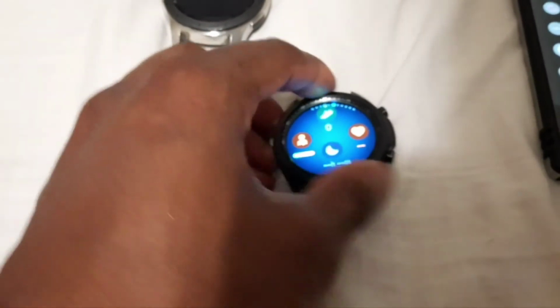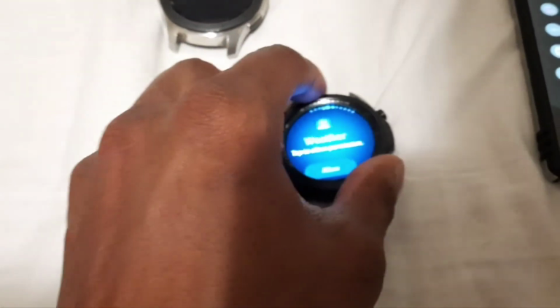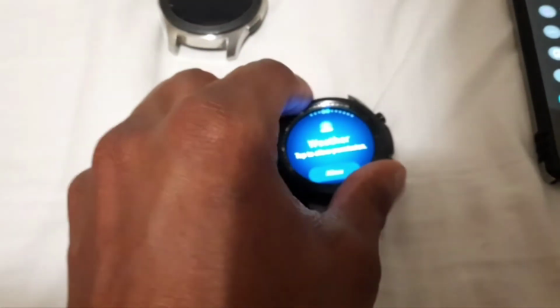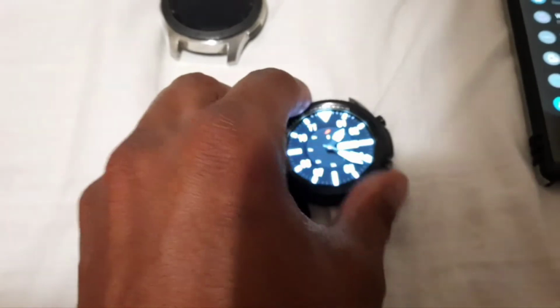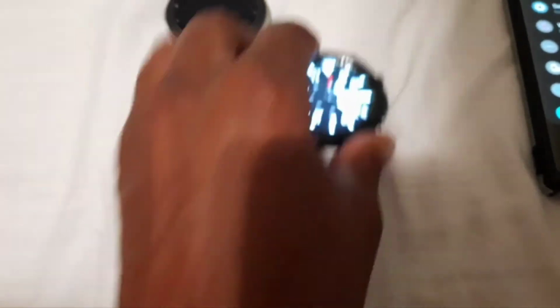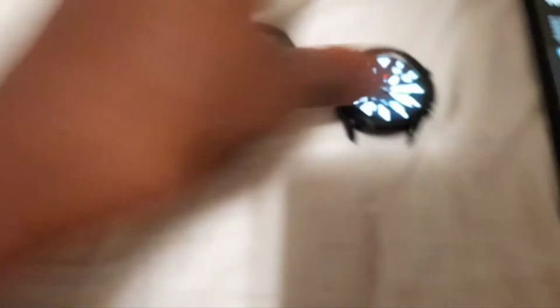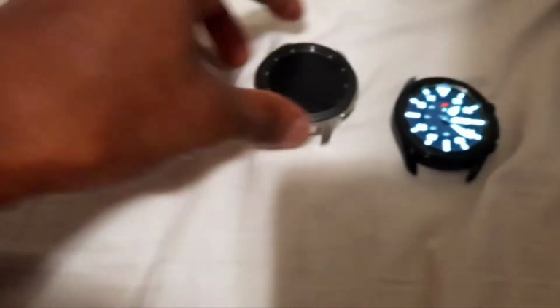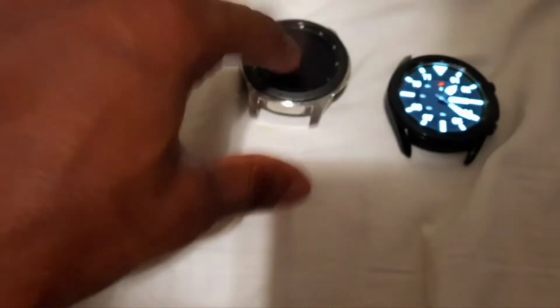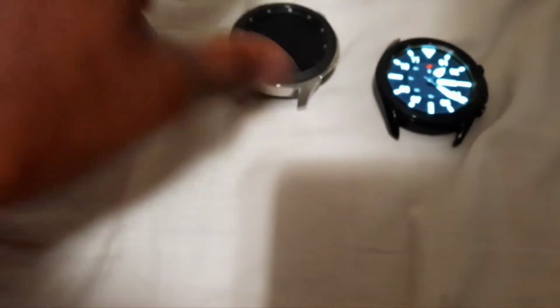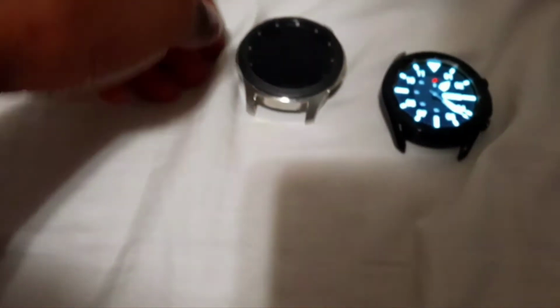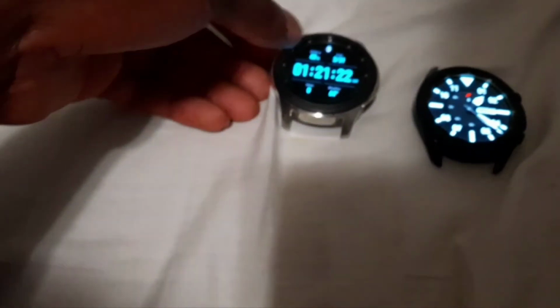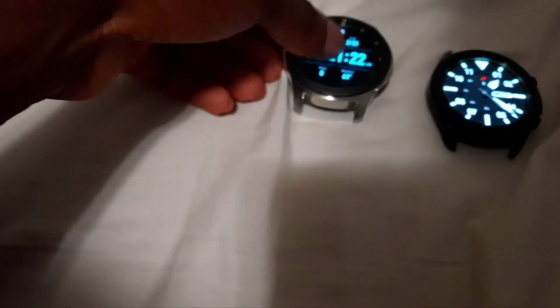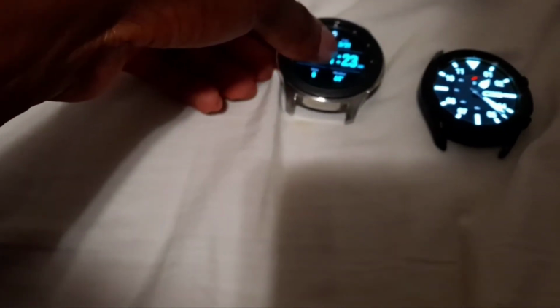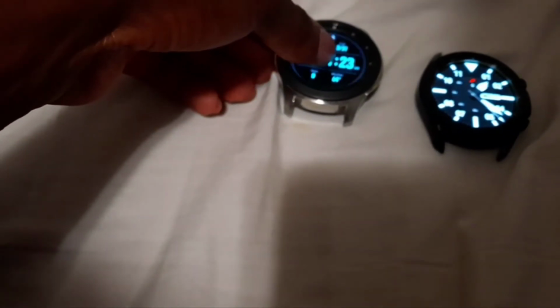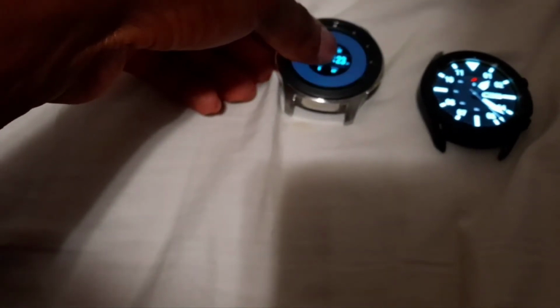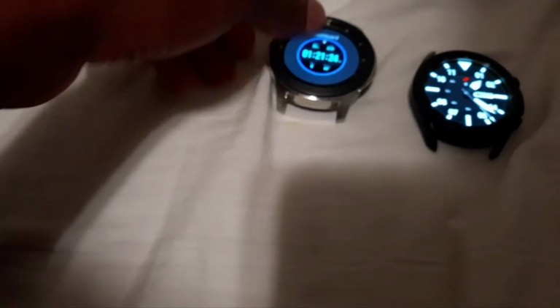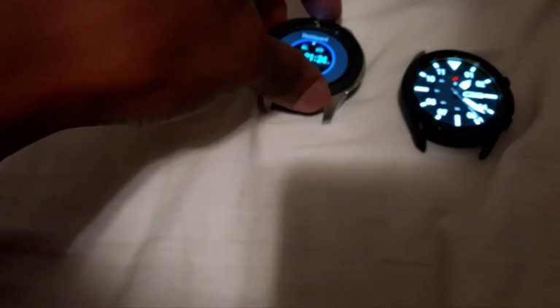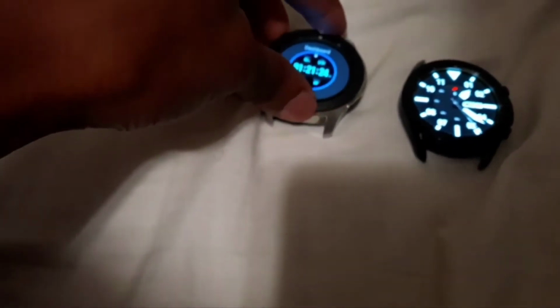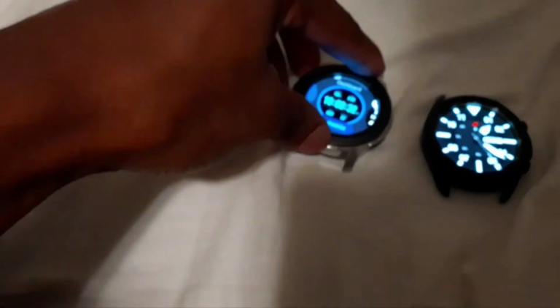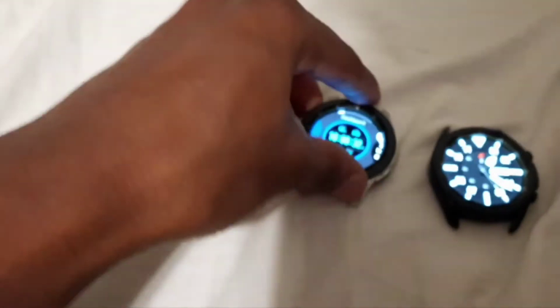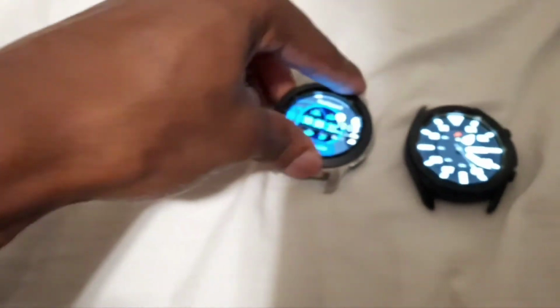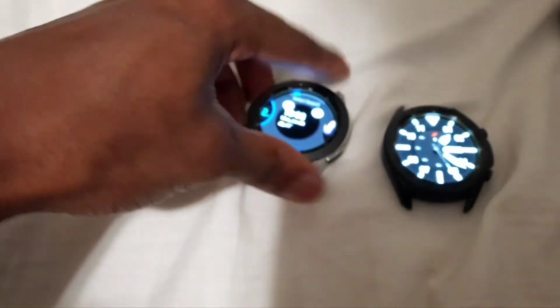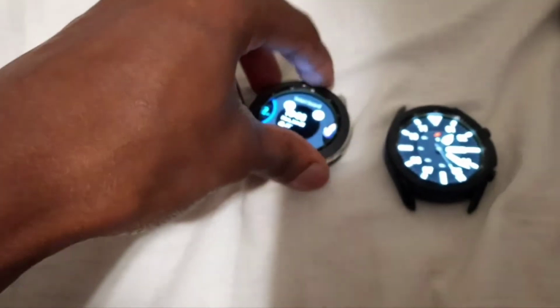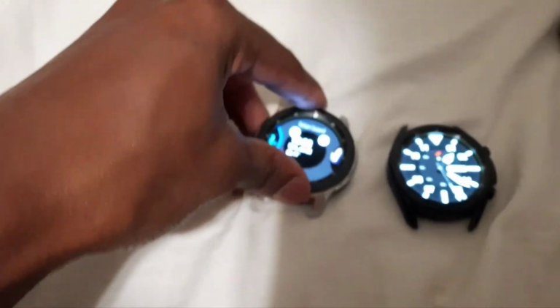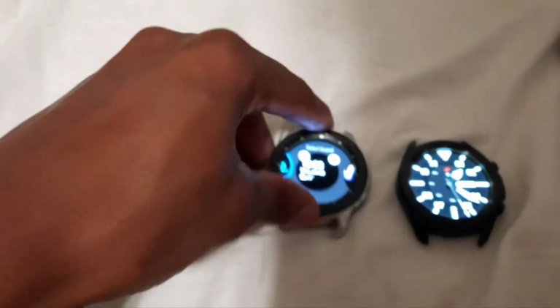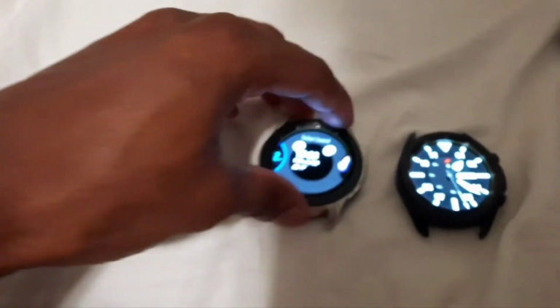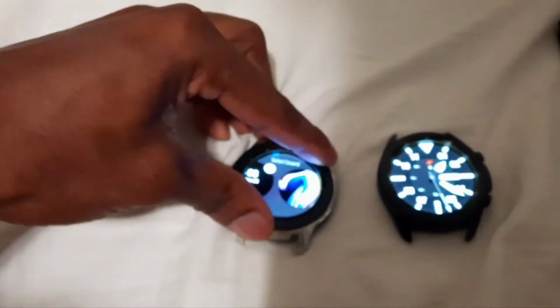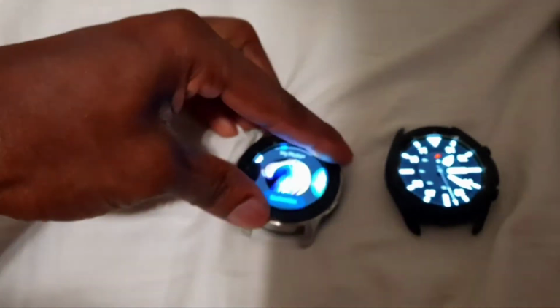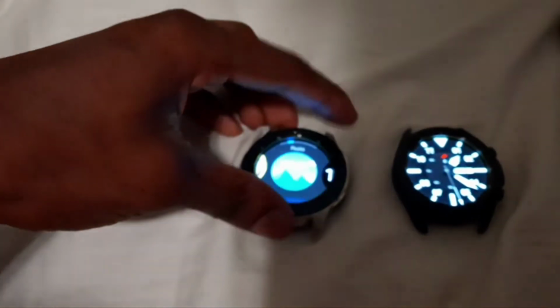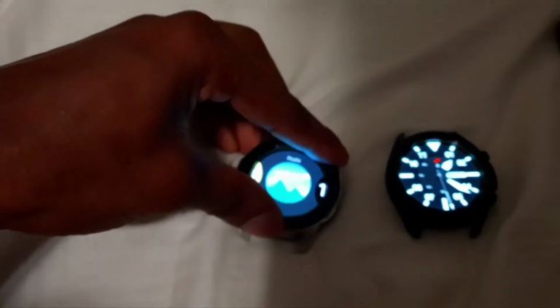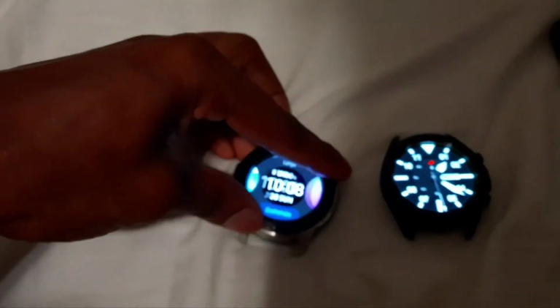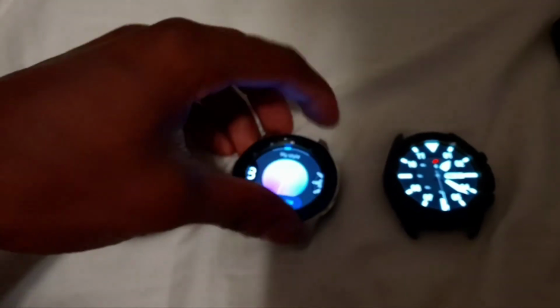I wonder if I could find this watch face for this watch. Oh, and I forgot to mention — I will be trading in my old watch.